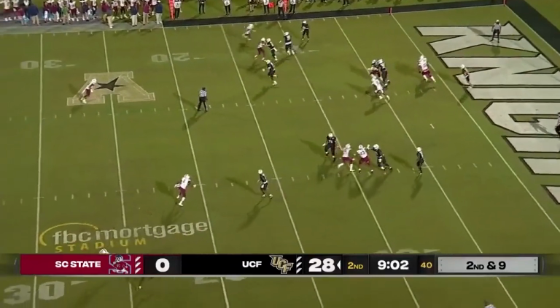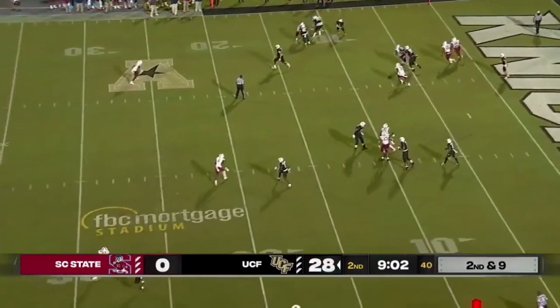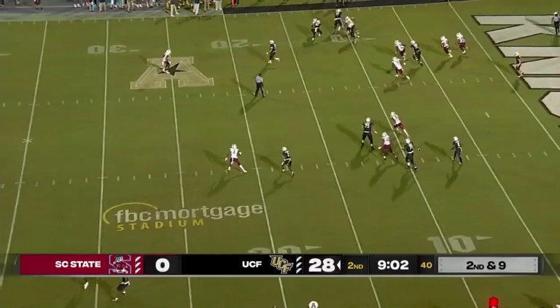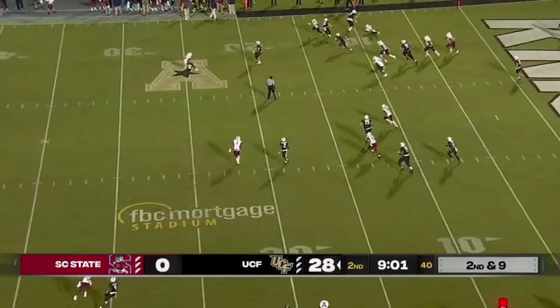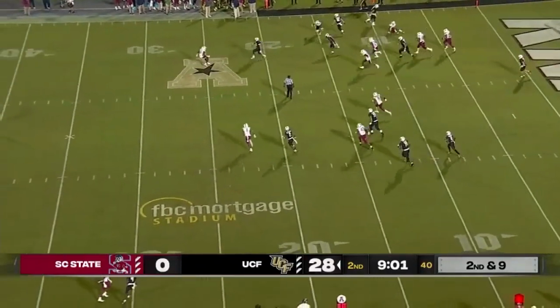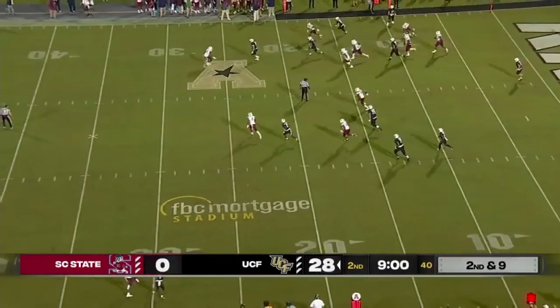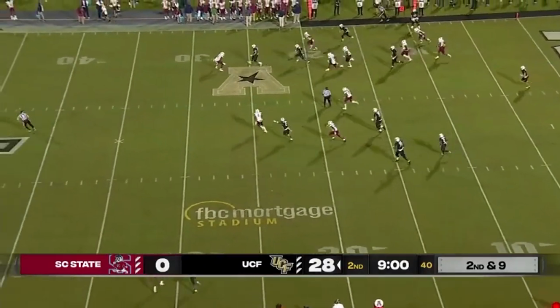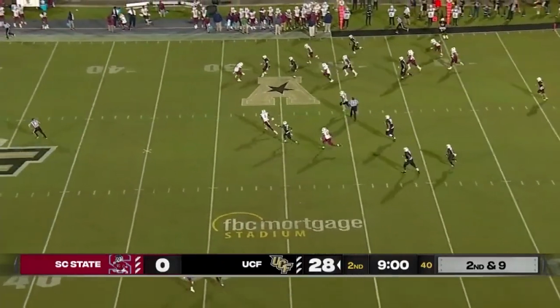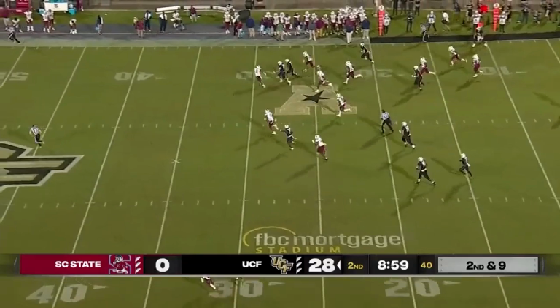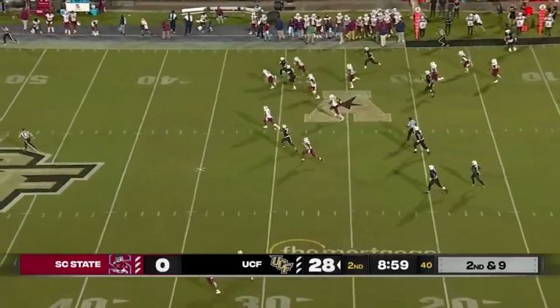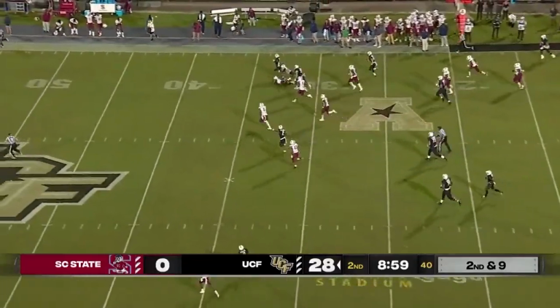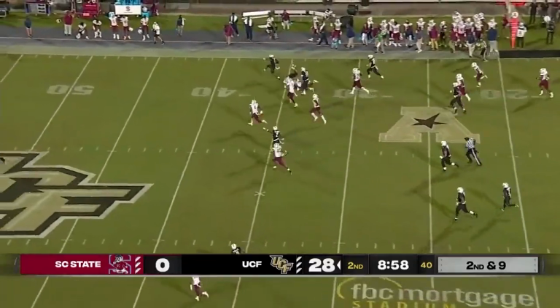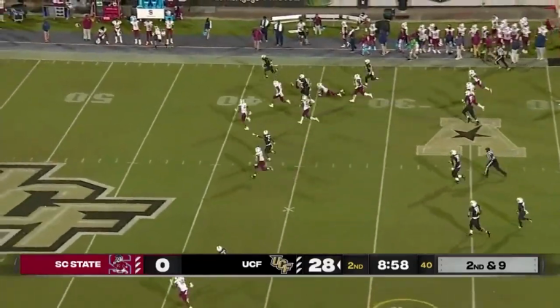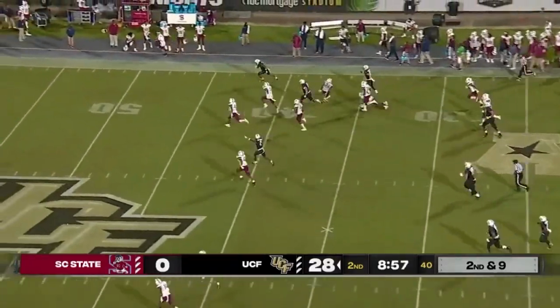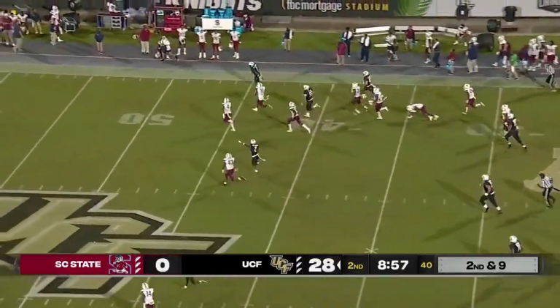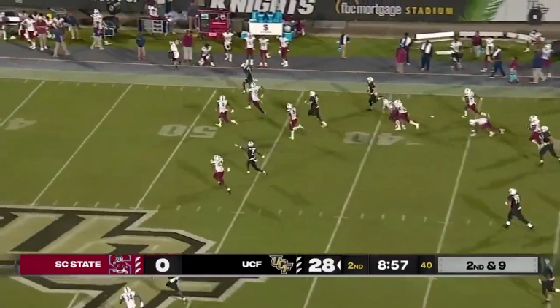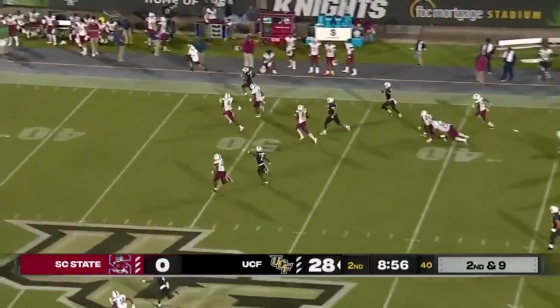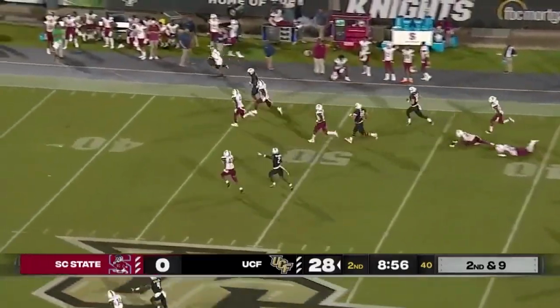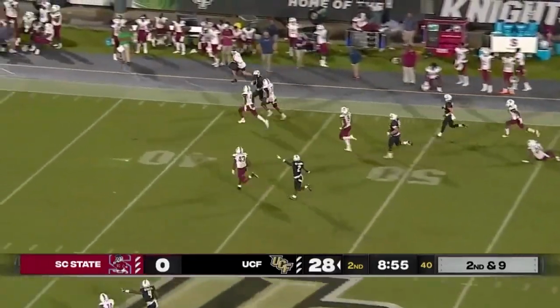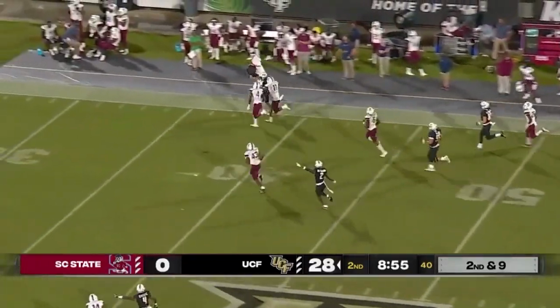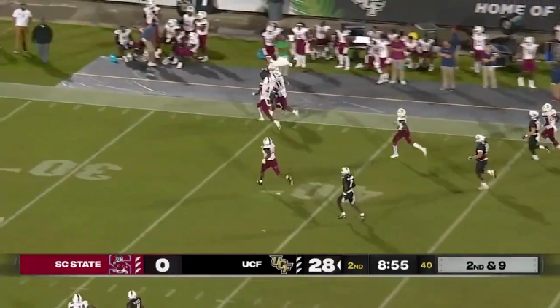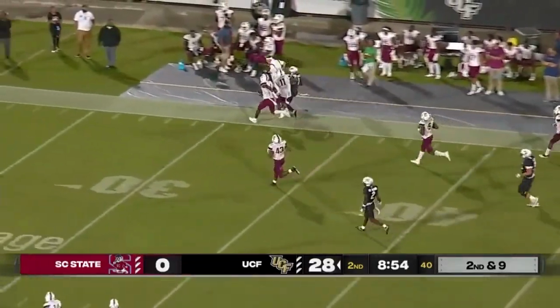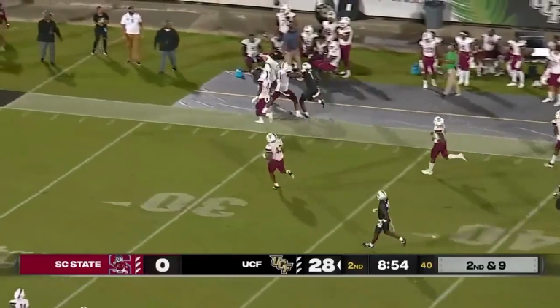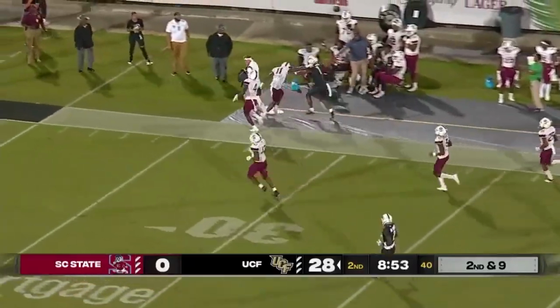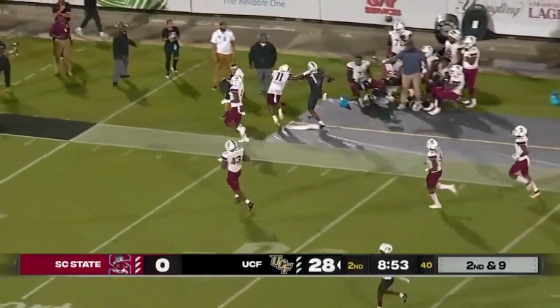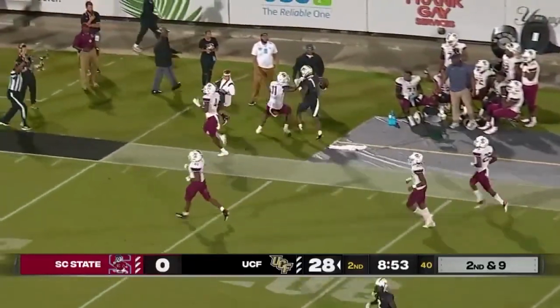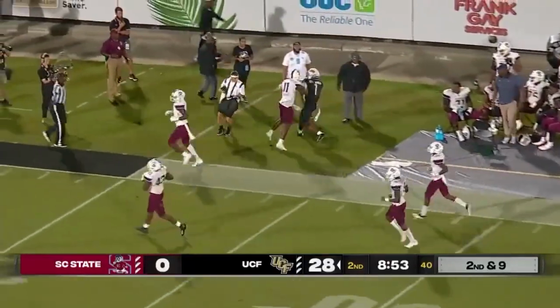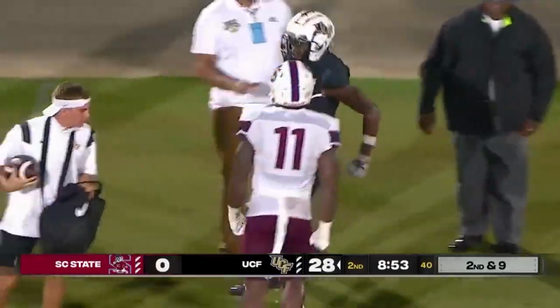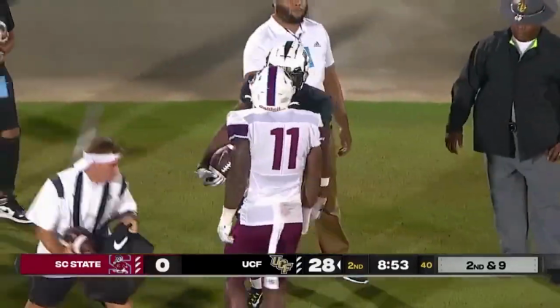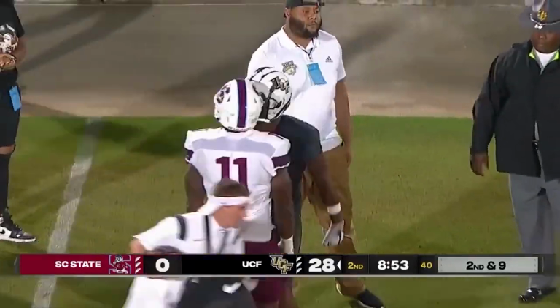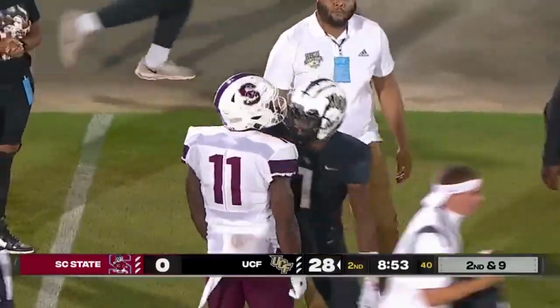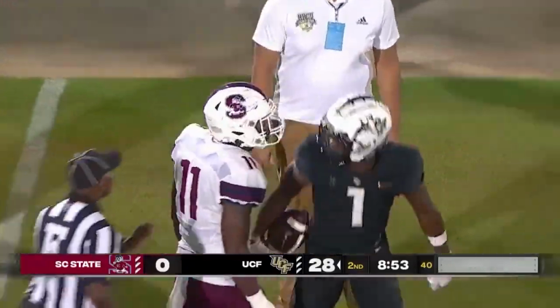Plumlee throws a tunnel screen — that's Baker, and he's got some room. To the 20, out to the 40, across midfield — a foot race. He's shoved out of bounds at the 35. Big play for UCF.